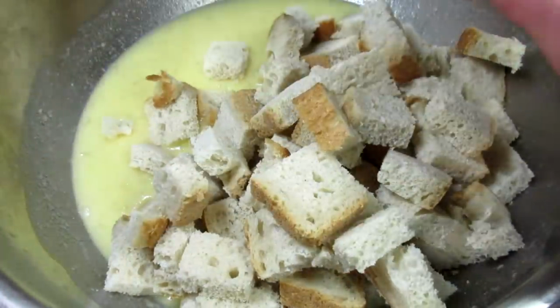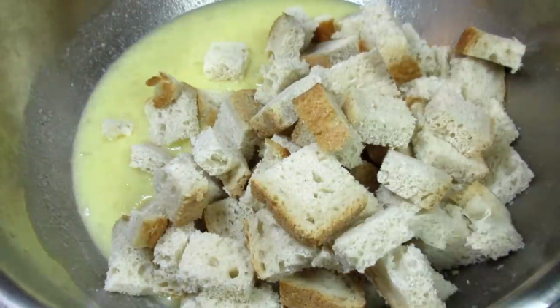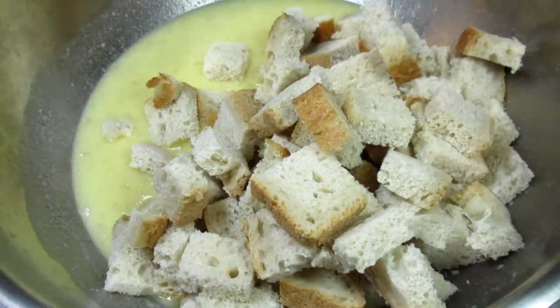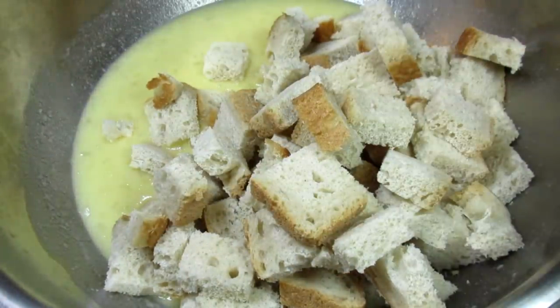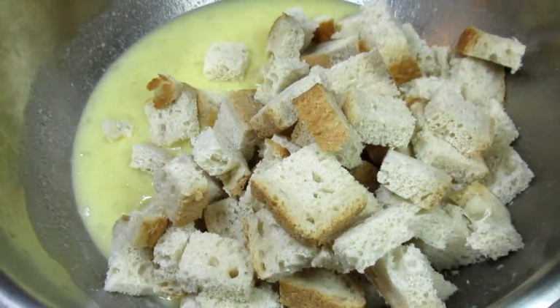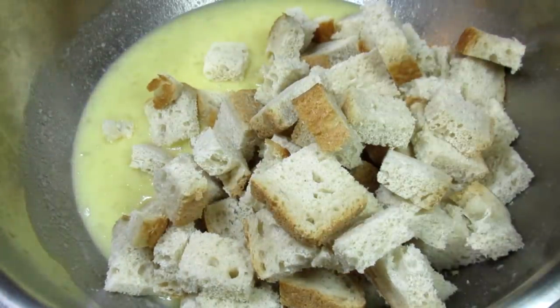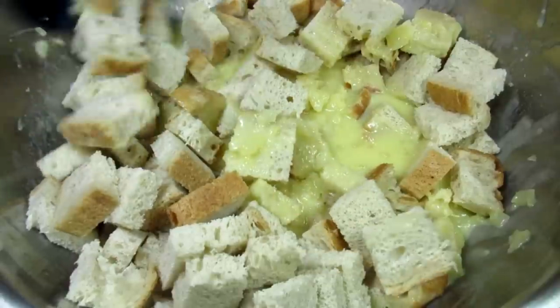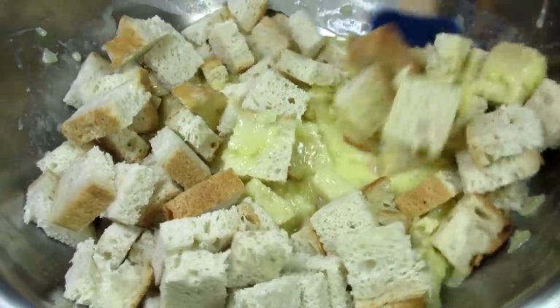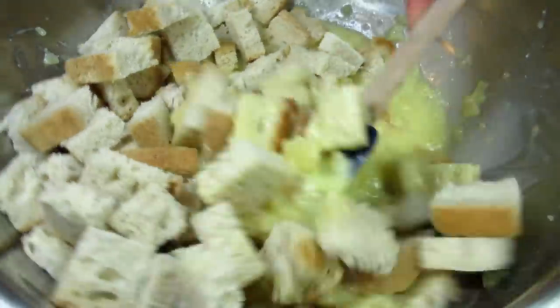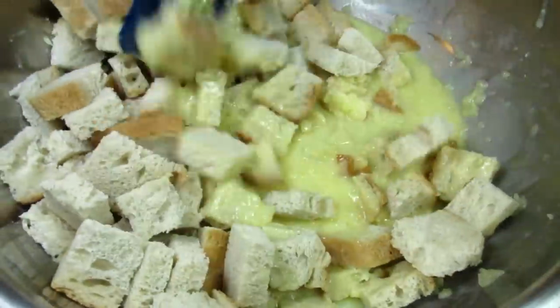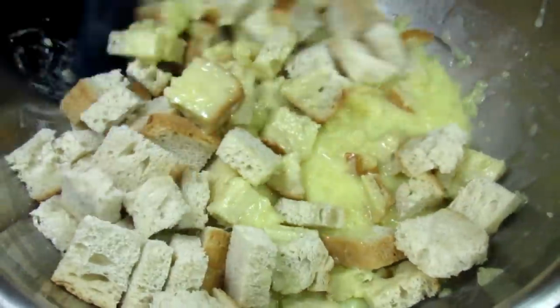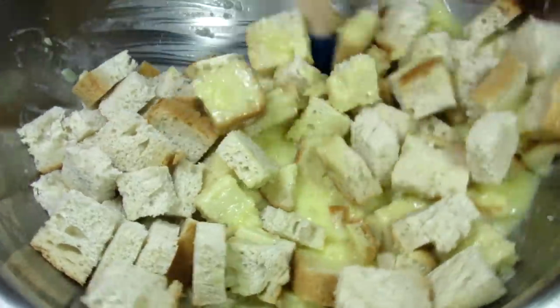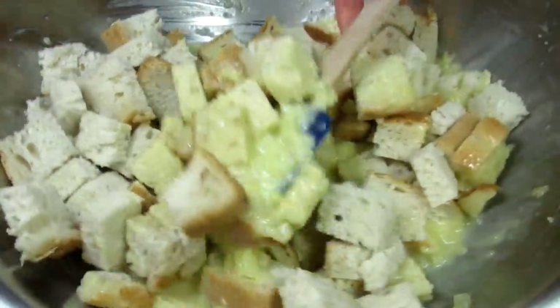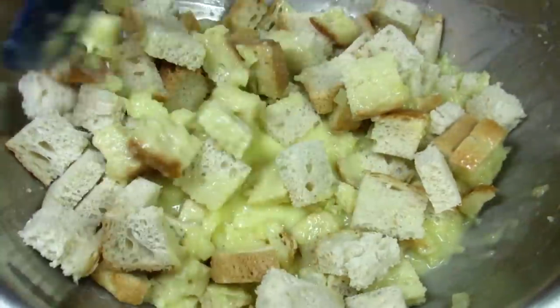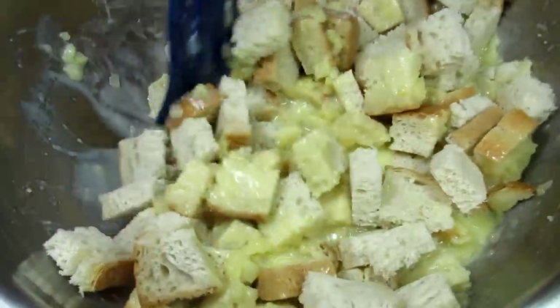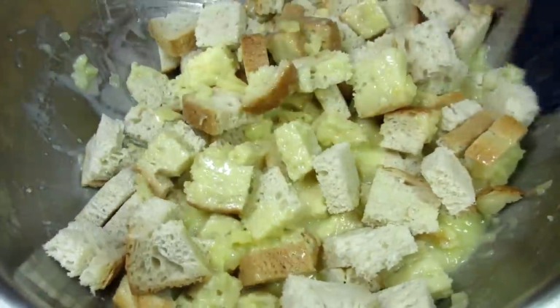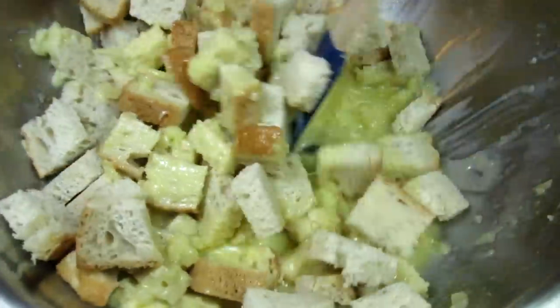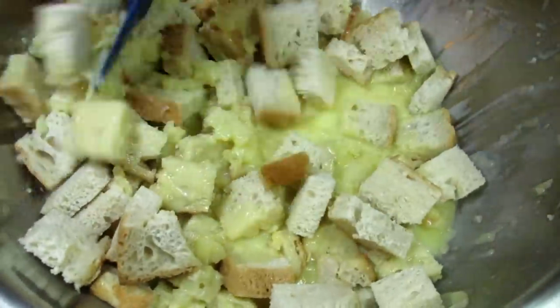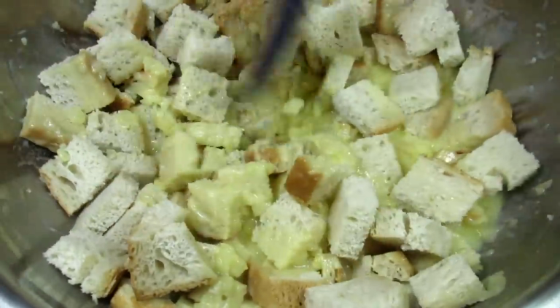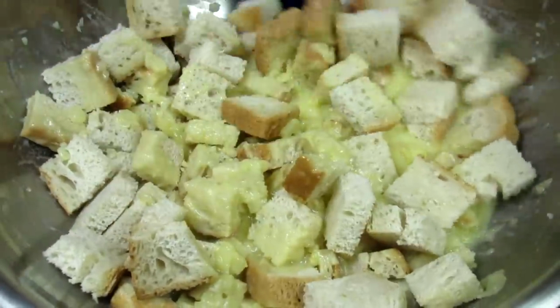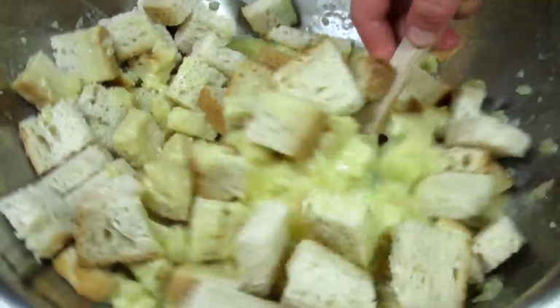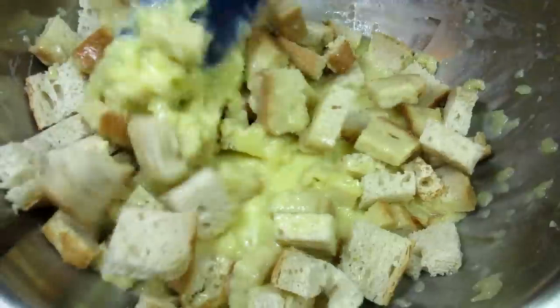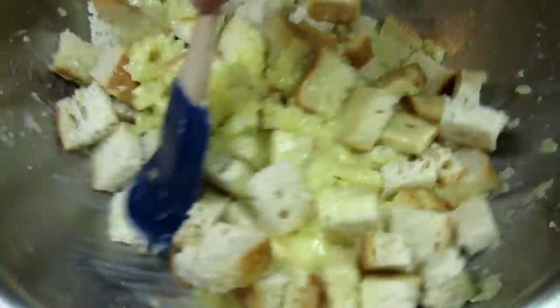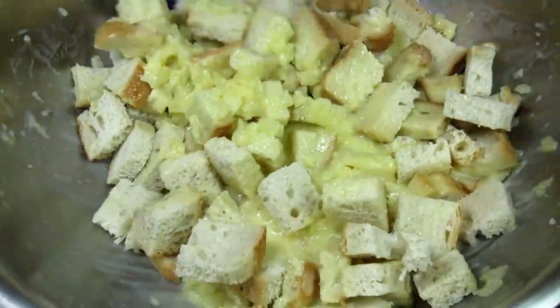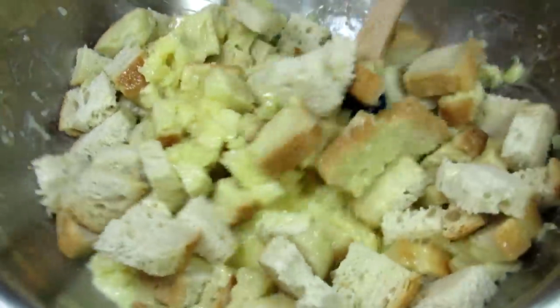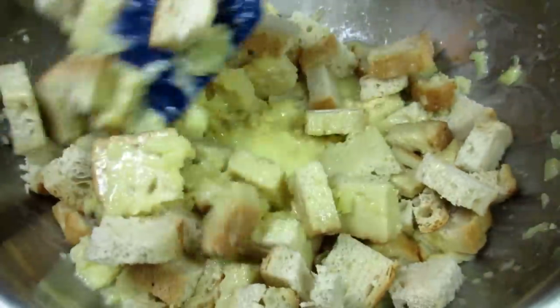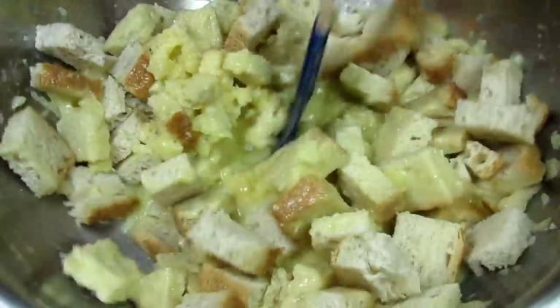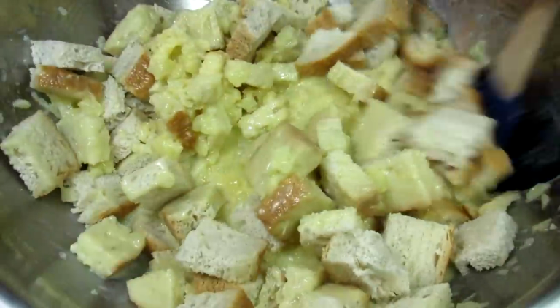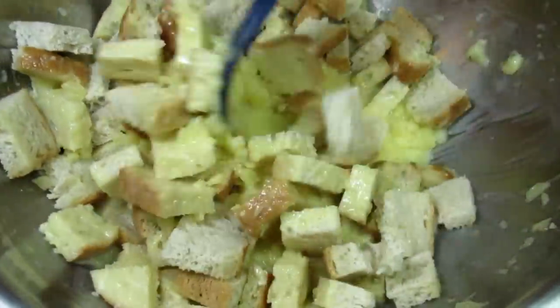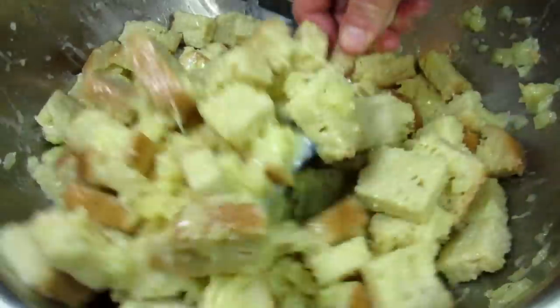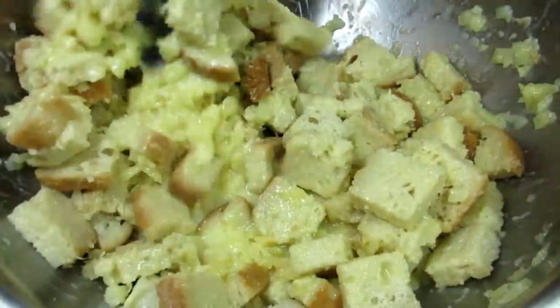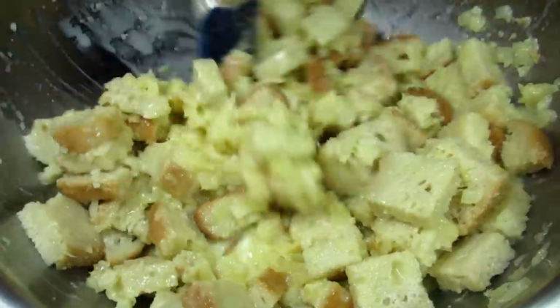Giving that a good toss, making sure all the bread is coated, and I'm just going to set that to the side while I preheat my oven to 350 degrees and prepare my greased baking dish. That will give the bread a chance to soak up all that liquid.